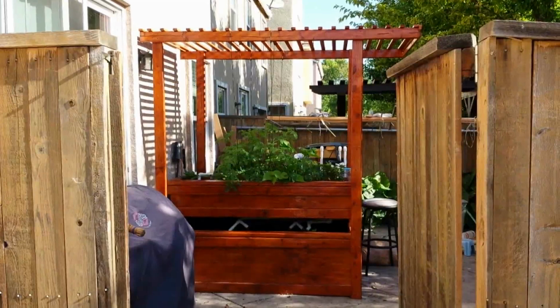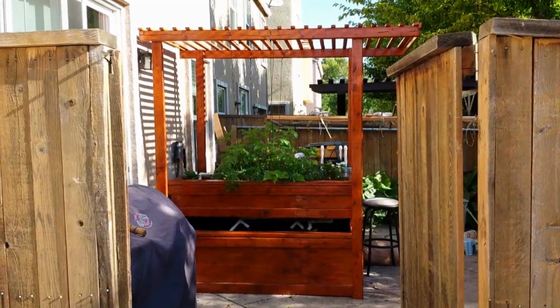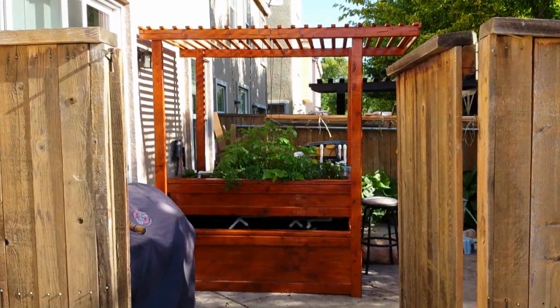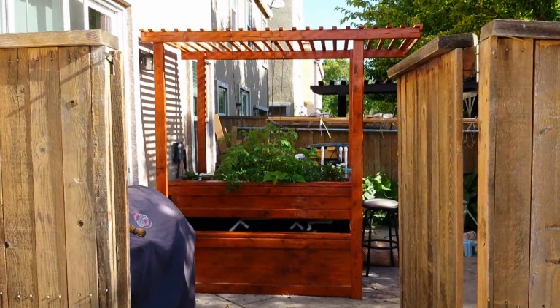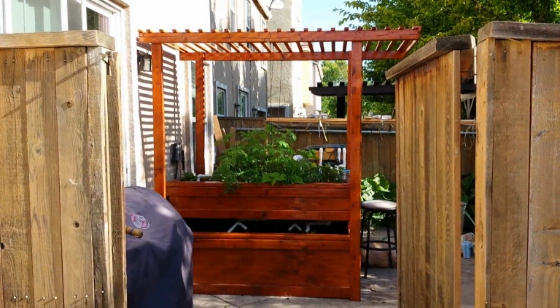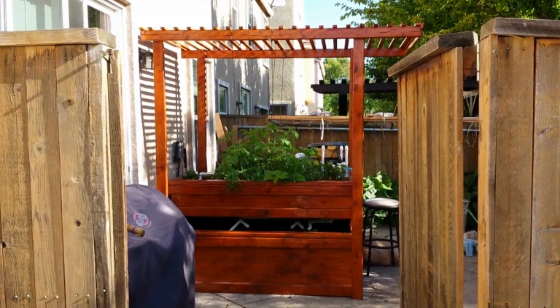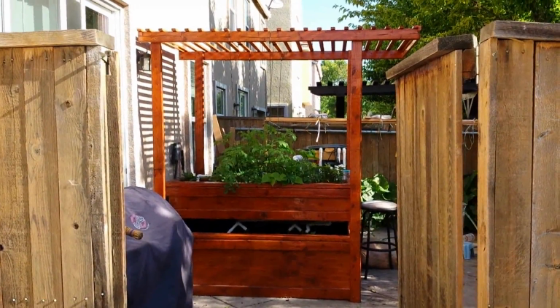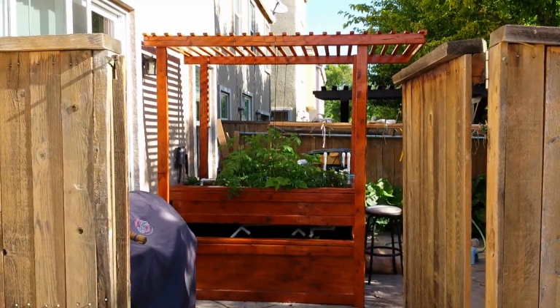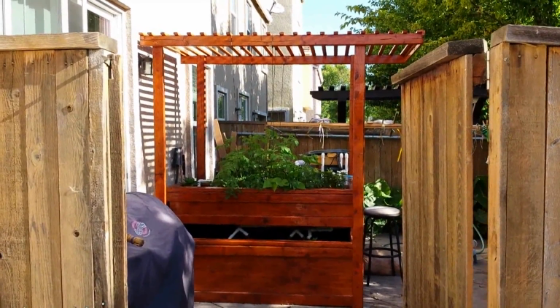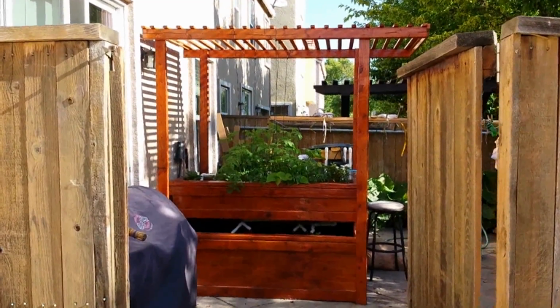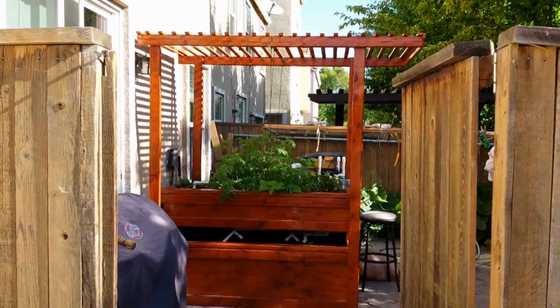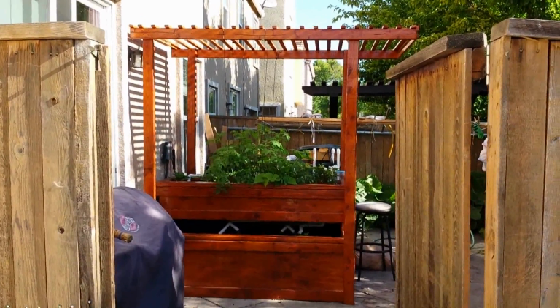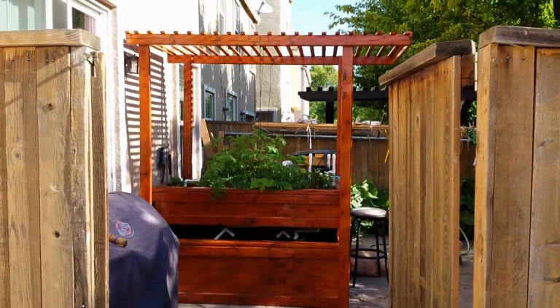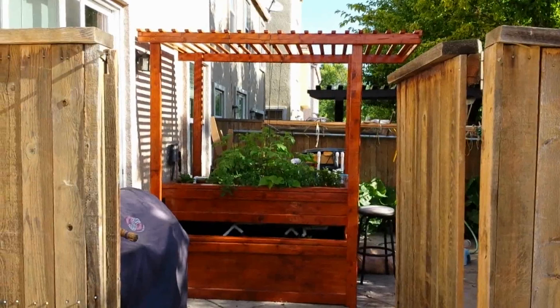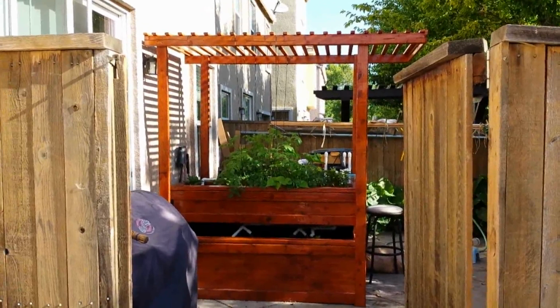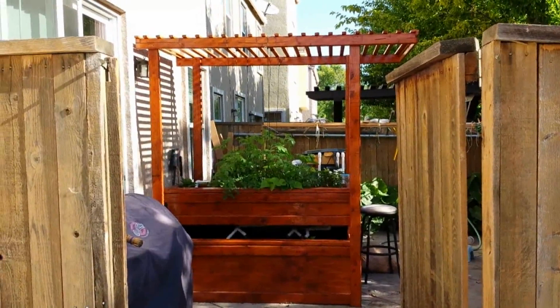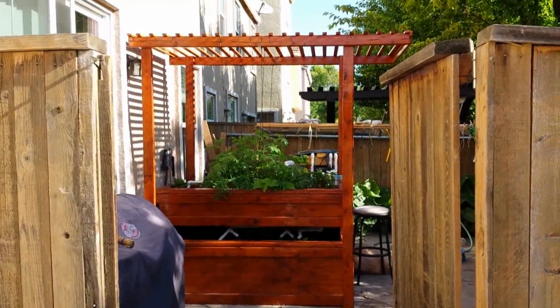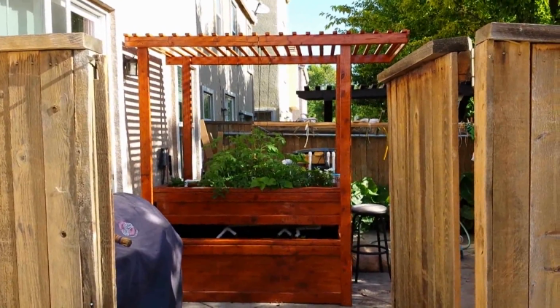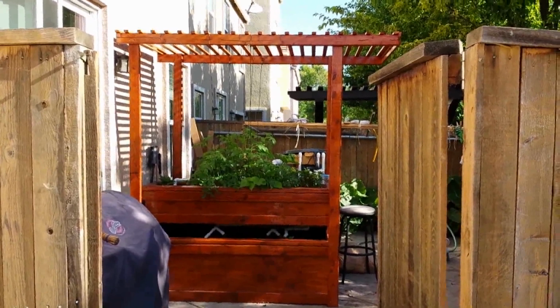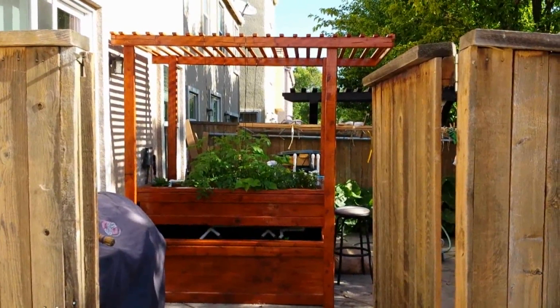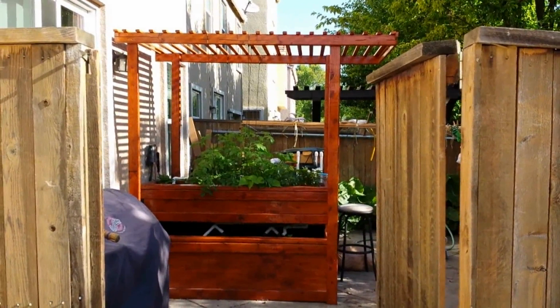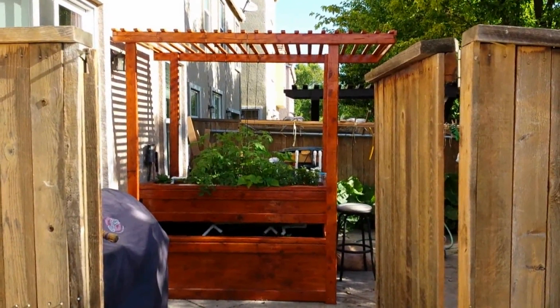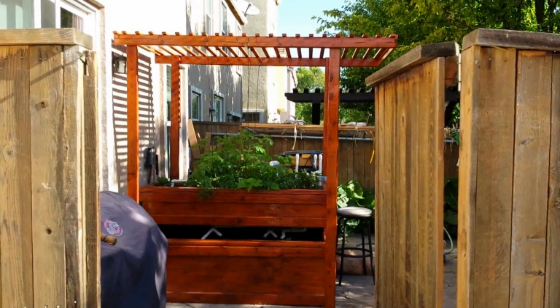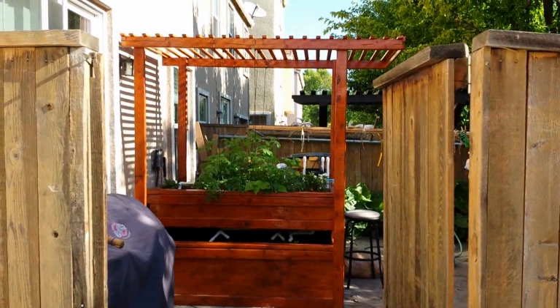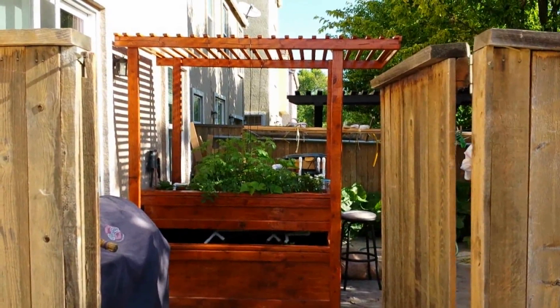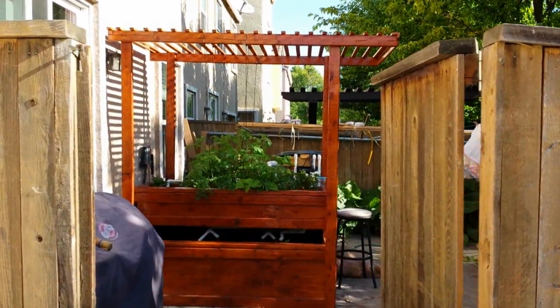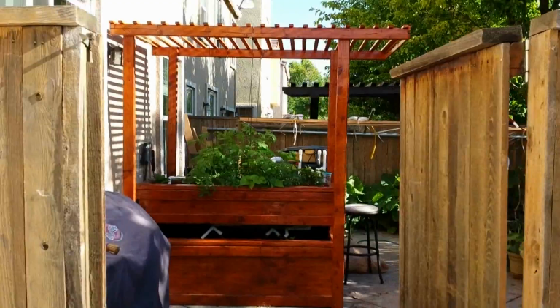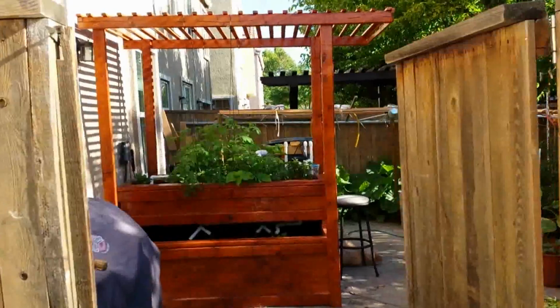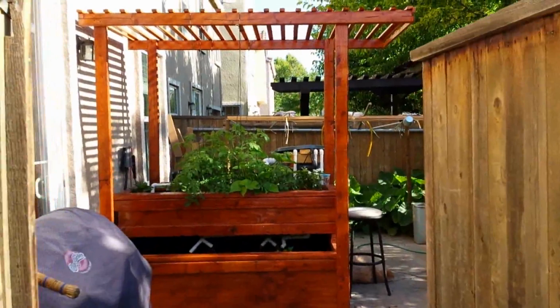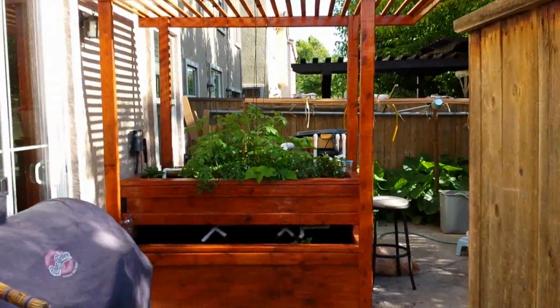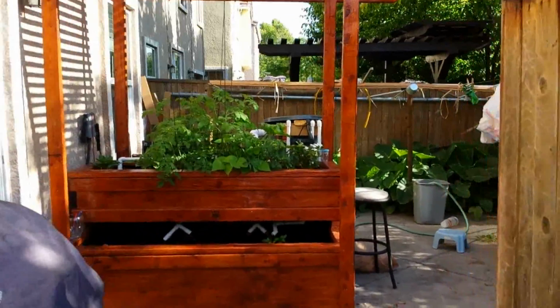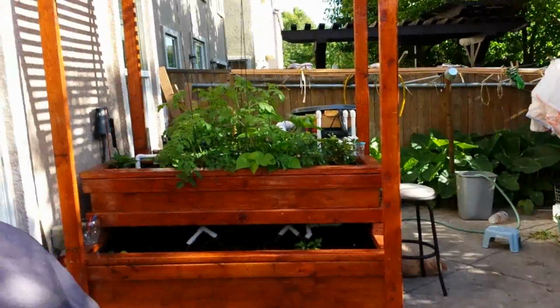What's happening guys? This is an update on the aquaponics pond system that I built. It was started on April 9th and took about two weeks to build — roughly six full days. Let's get into the details.